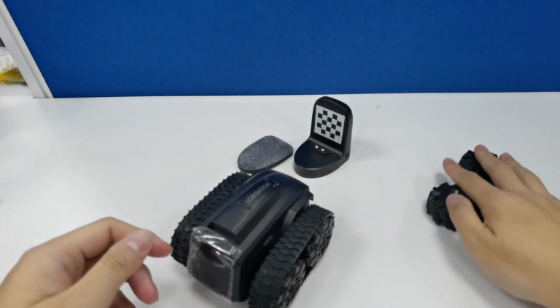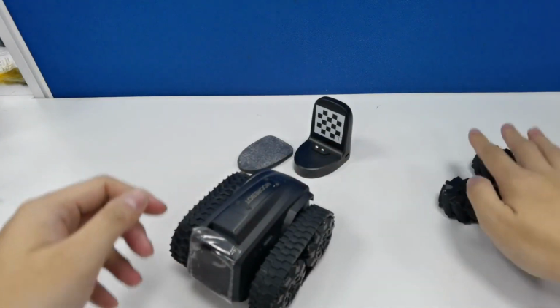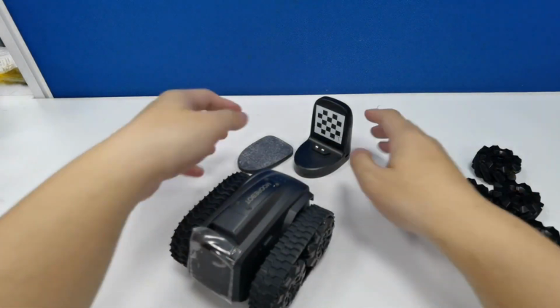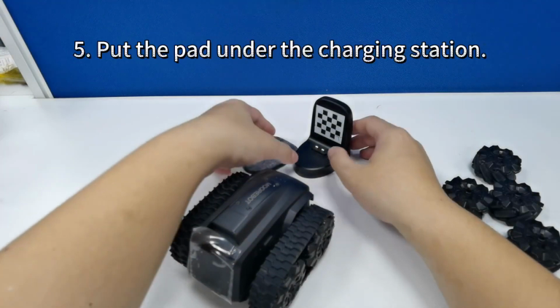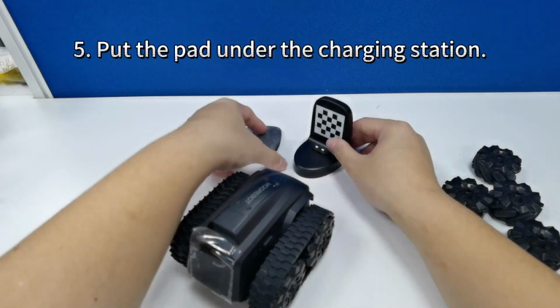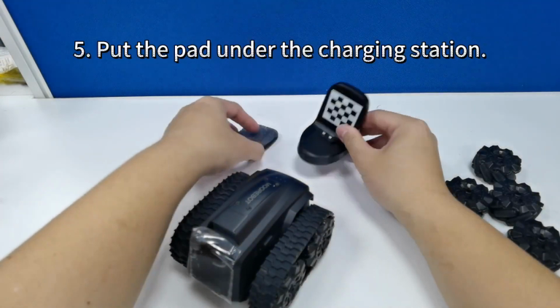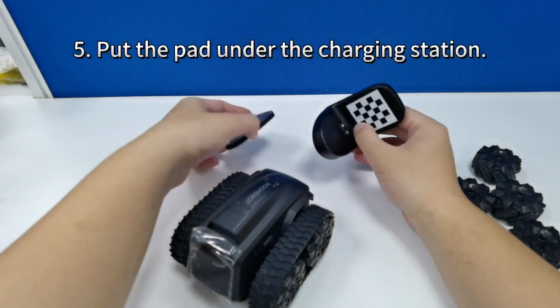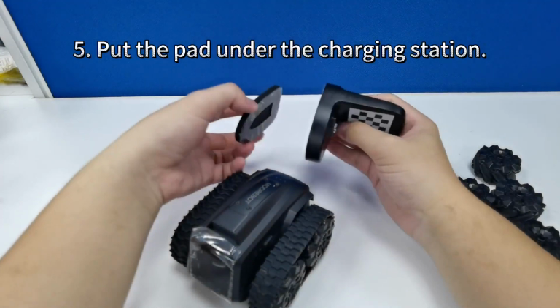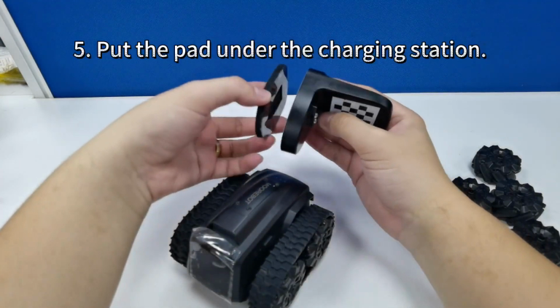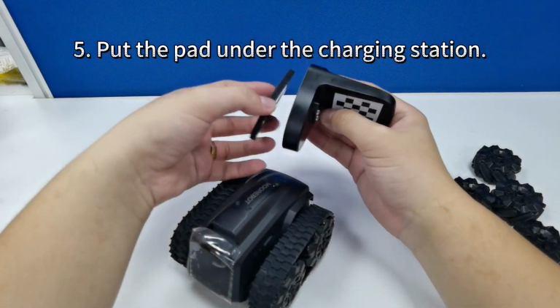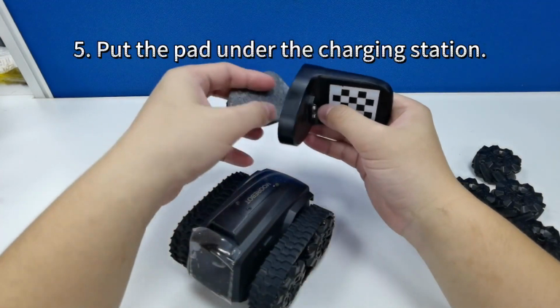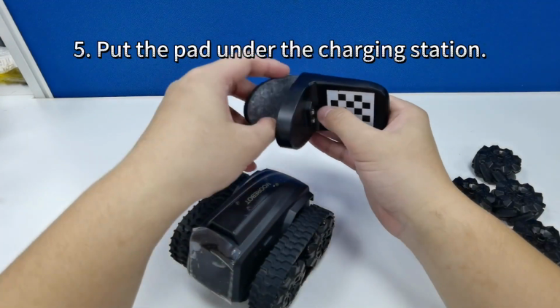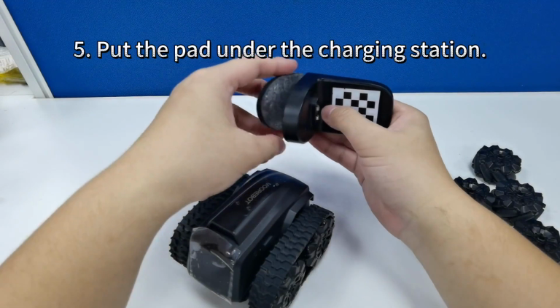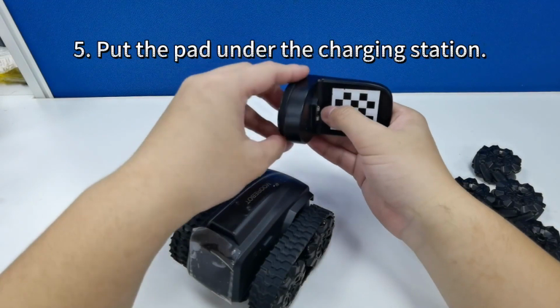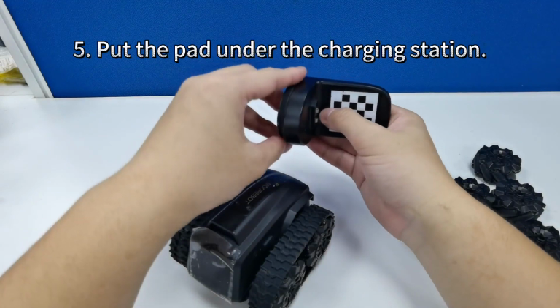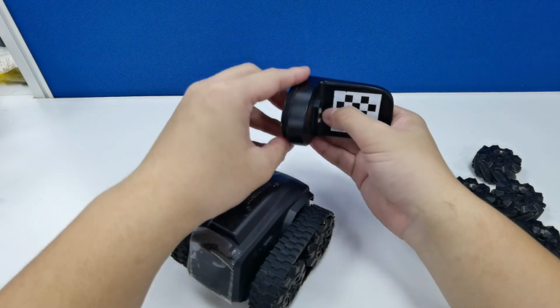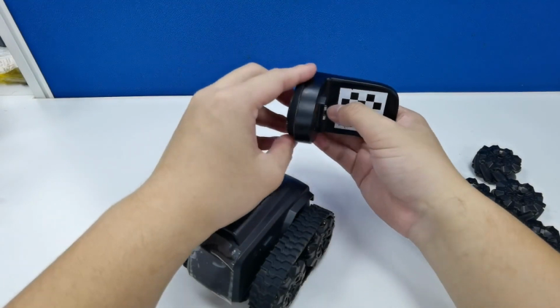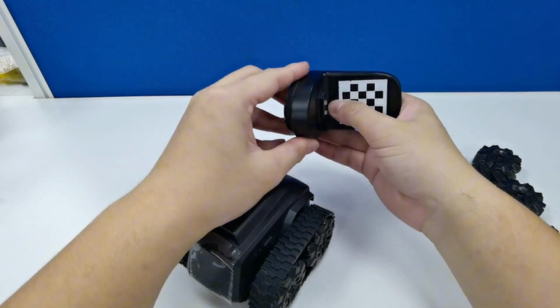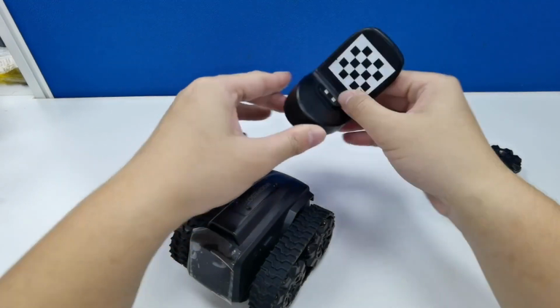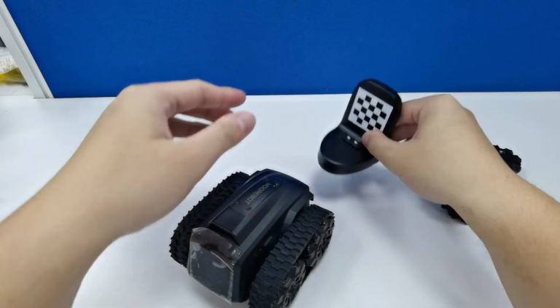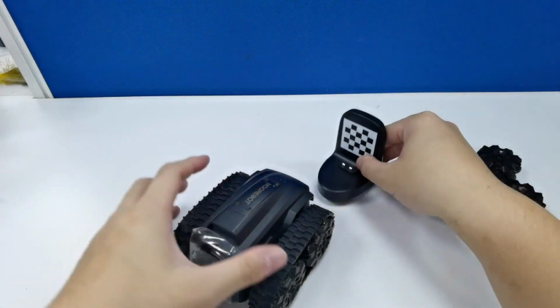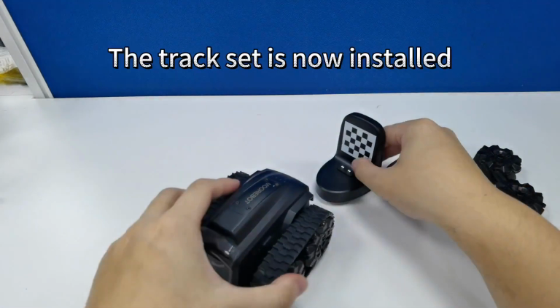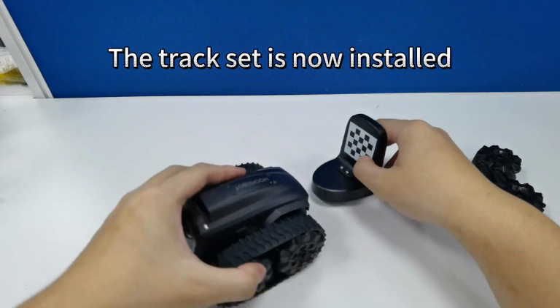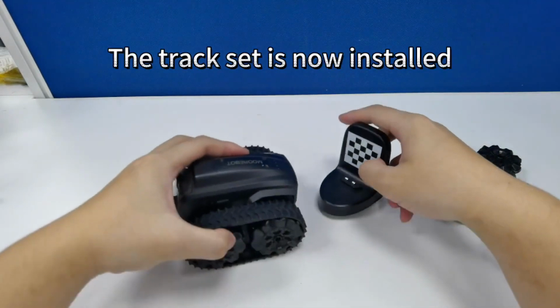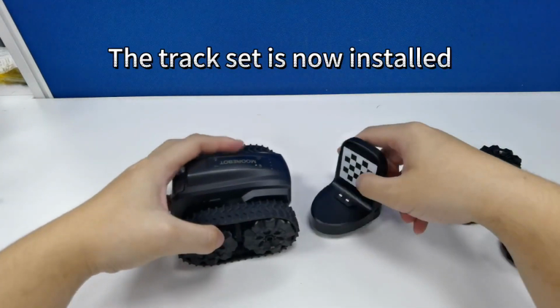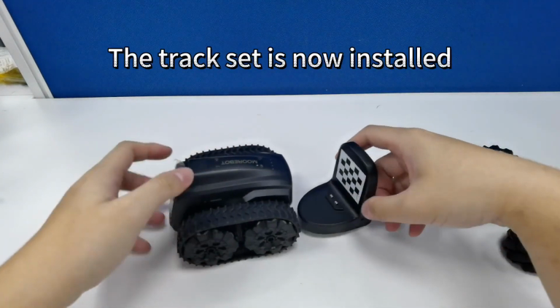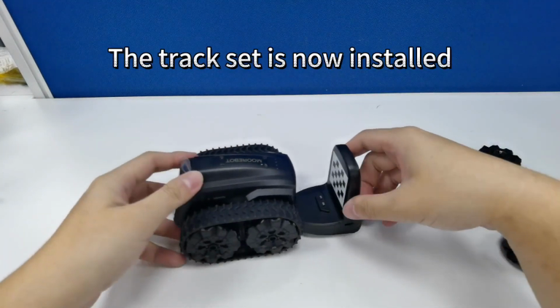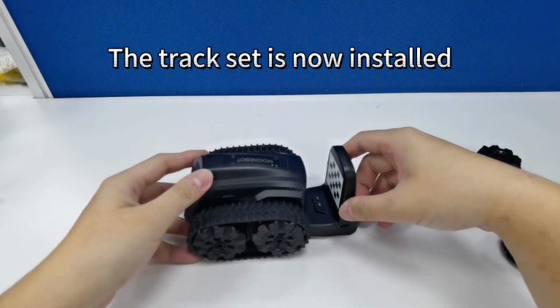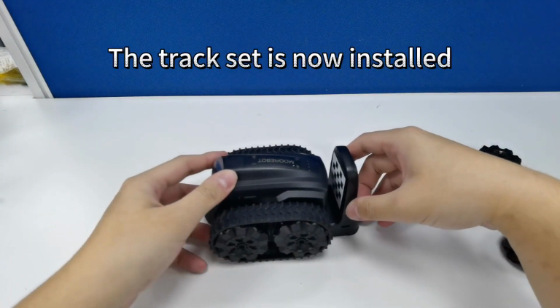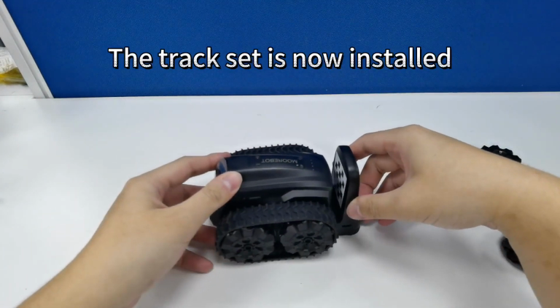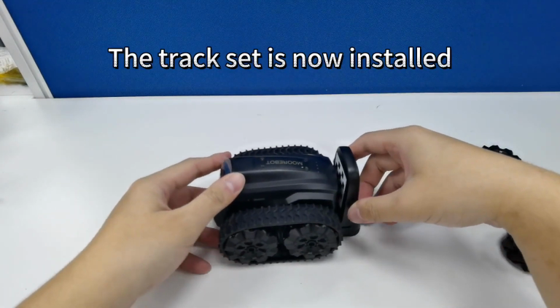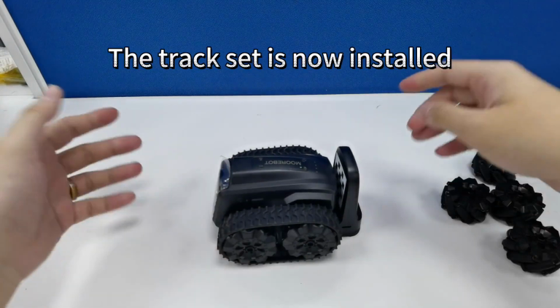Lastly, place the pad directly under the charging station. Your track is now successfully installed. Enjoy! See you next time!